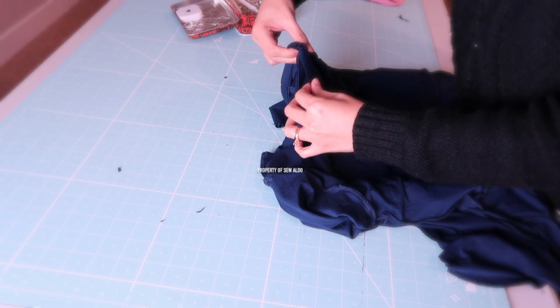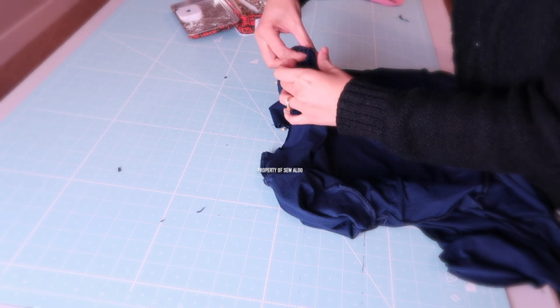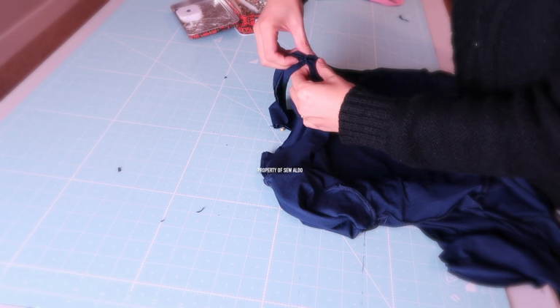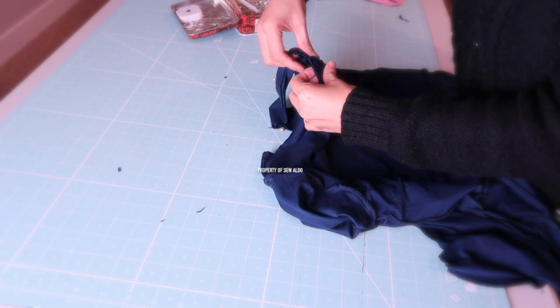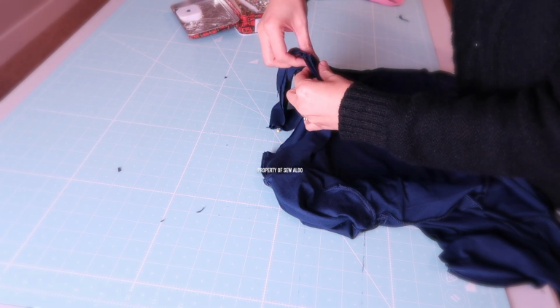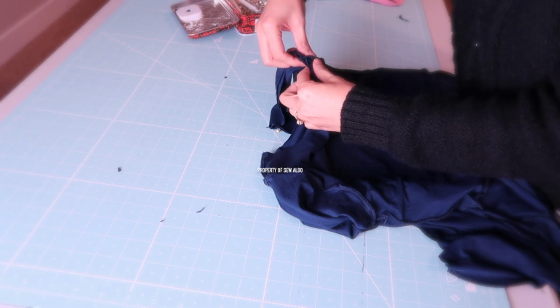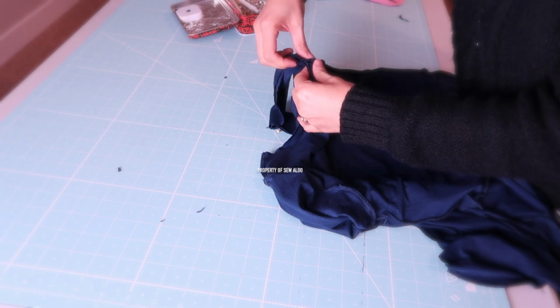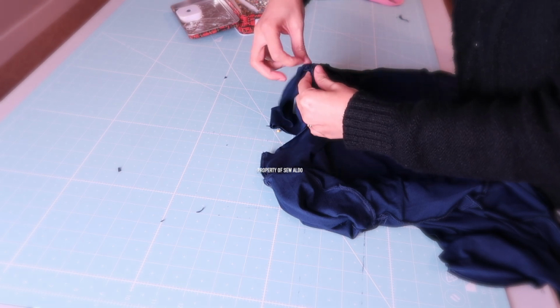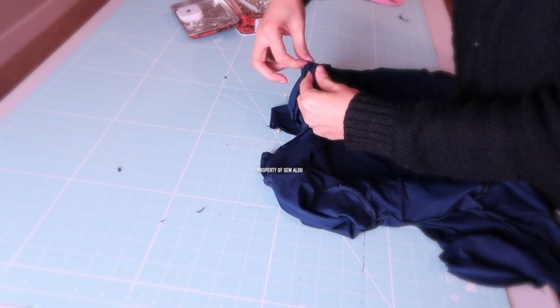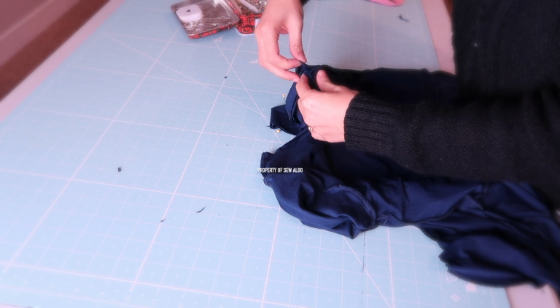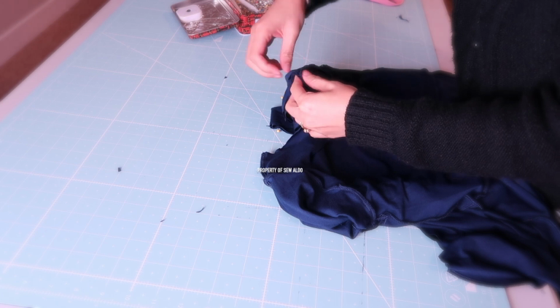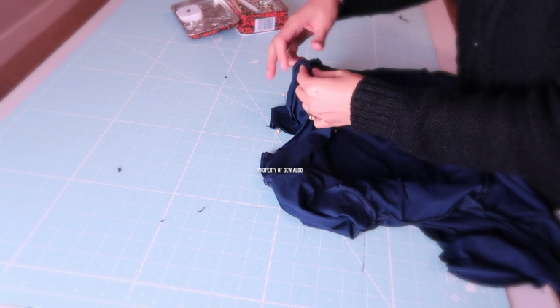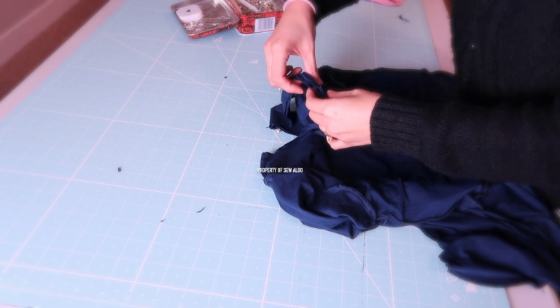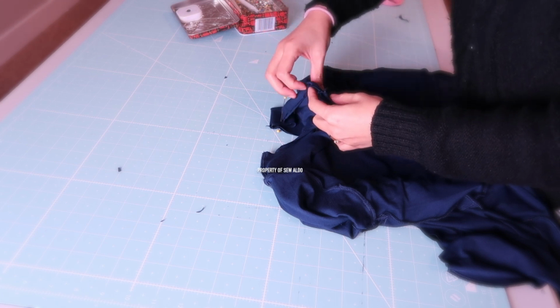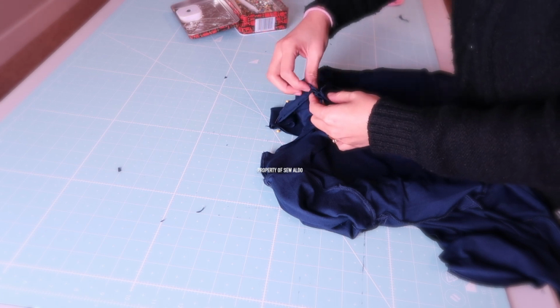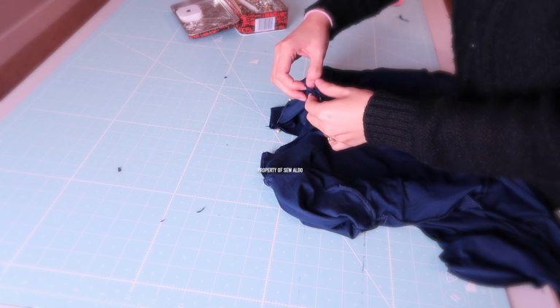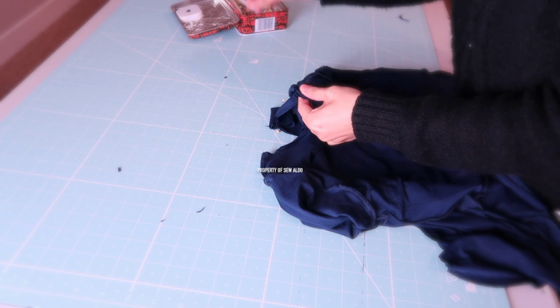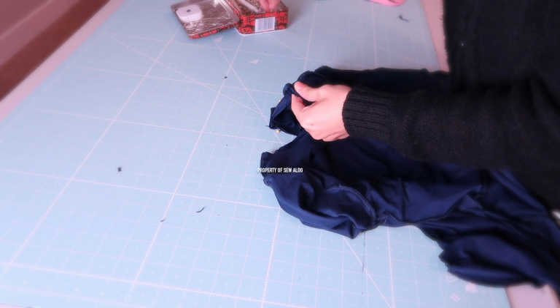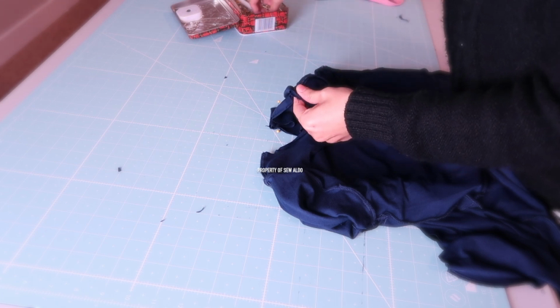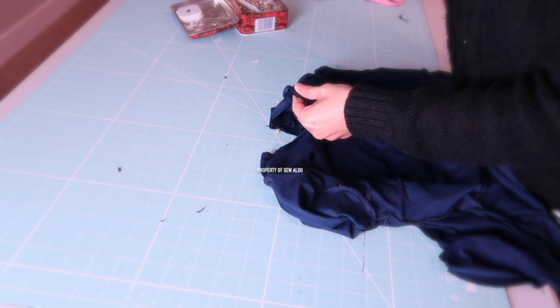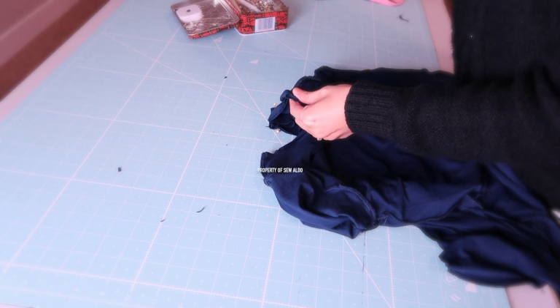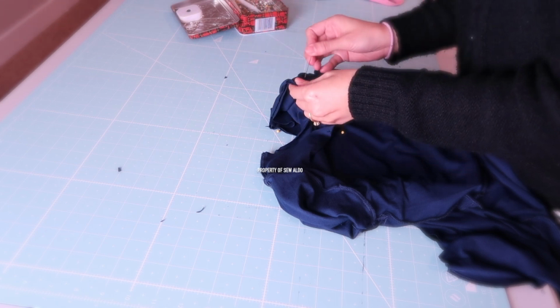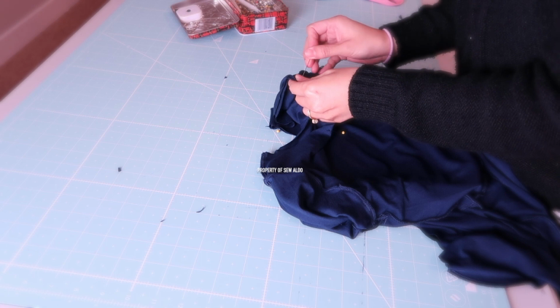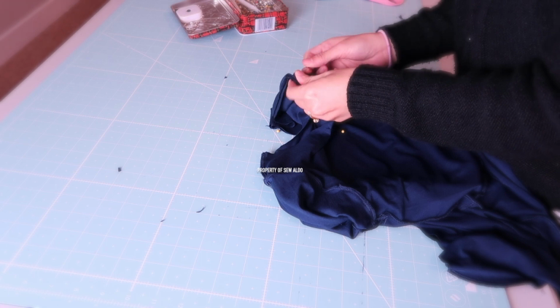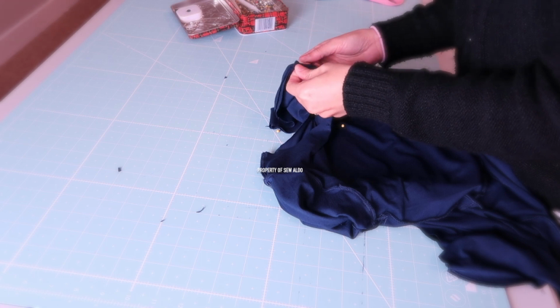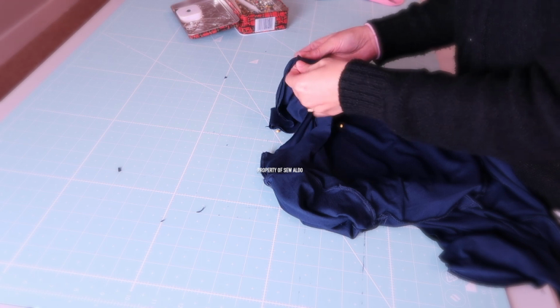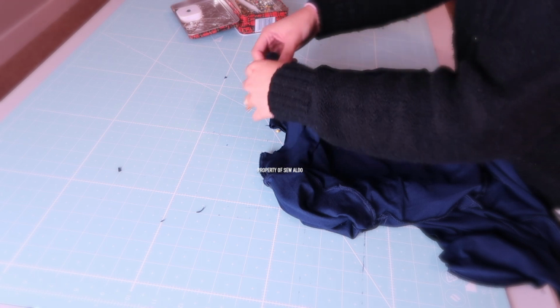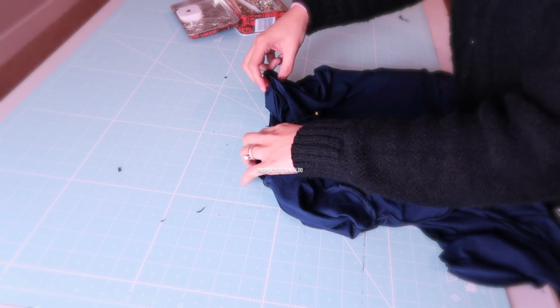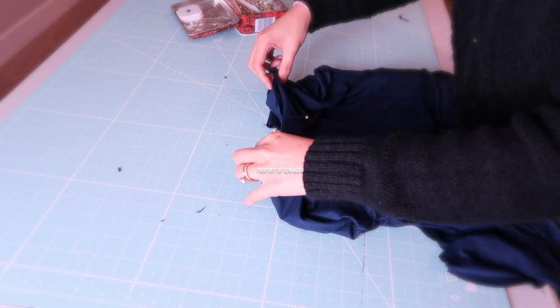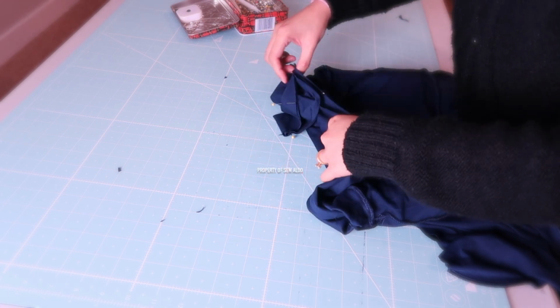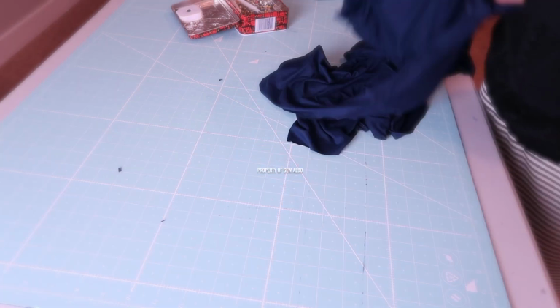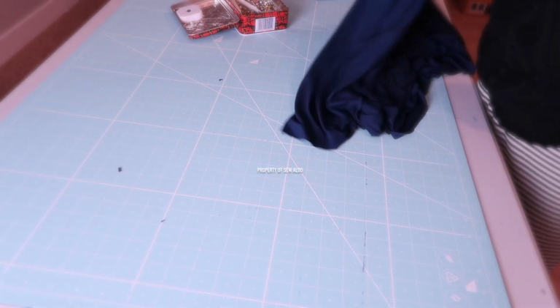Since there is going to be one seam on the neckline, I place it on one of the shoulder seams and then pin it to secure. I'm basically just pinning the quarters together.